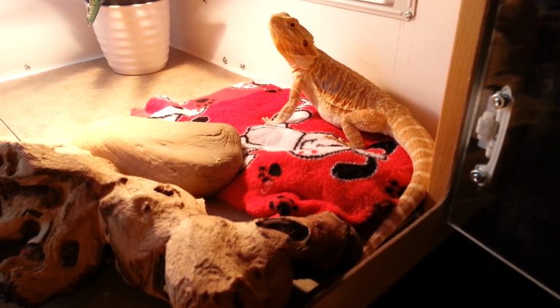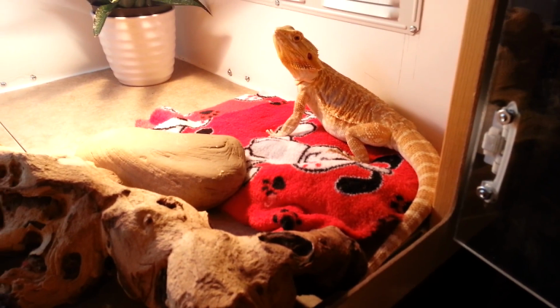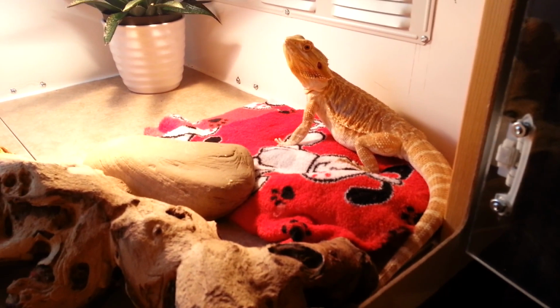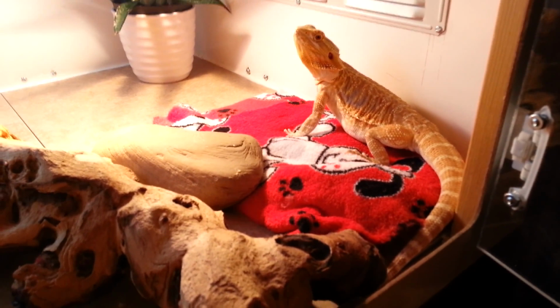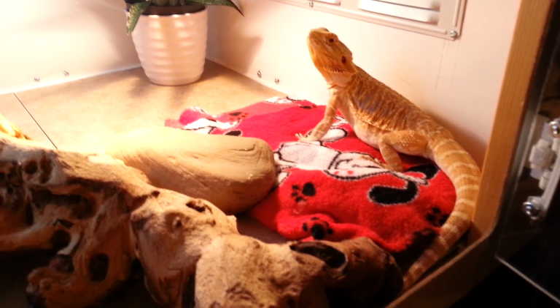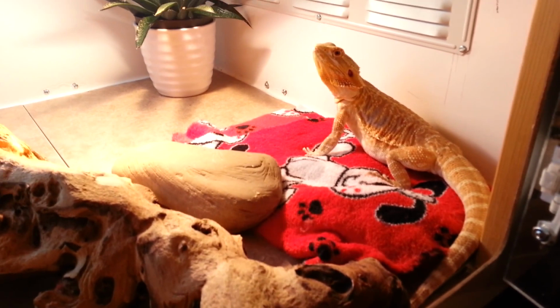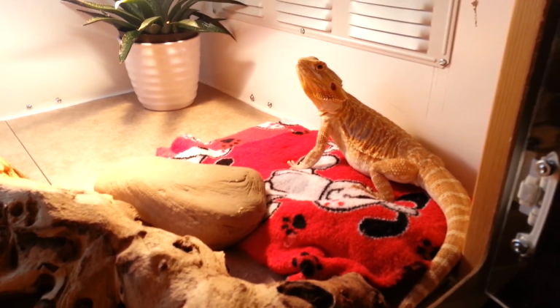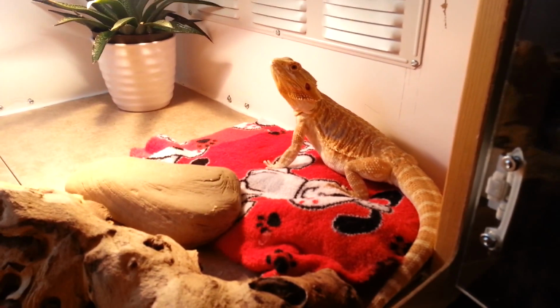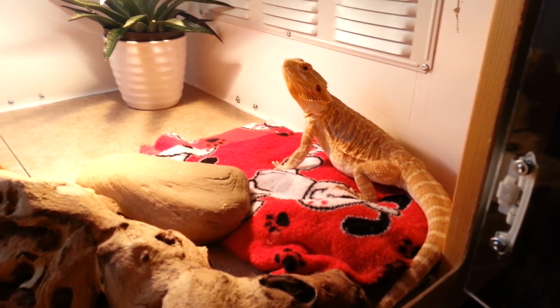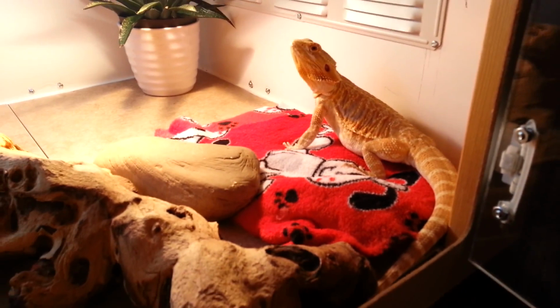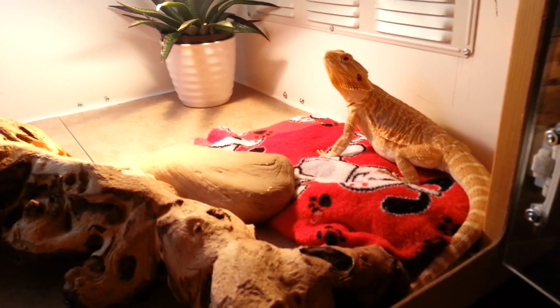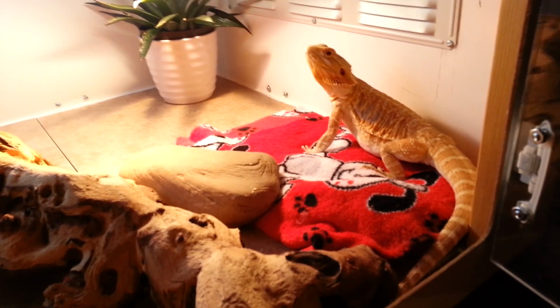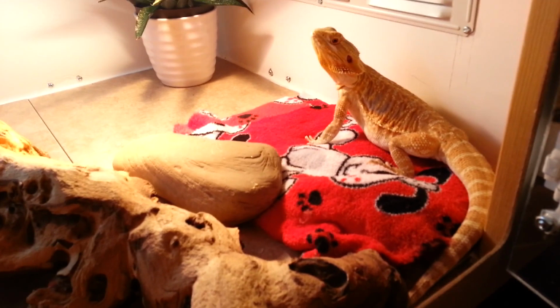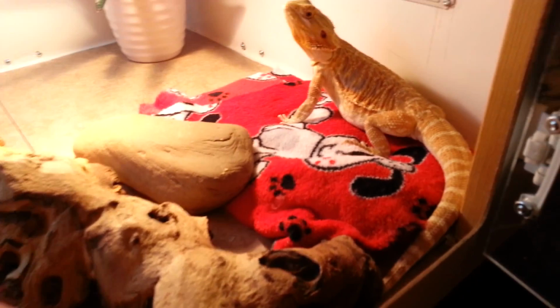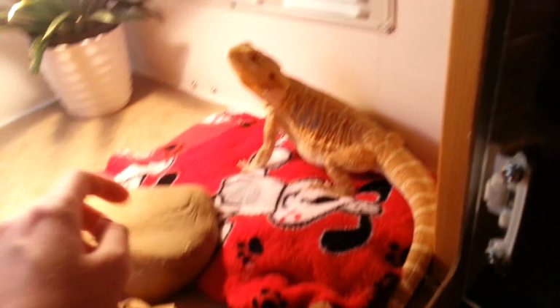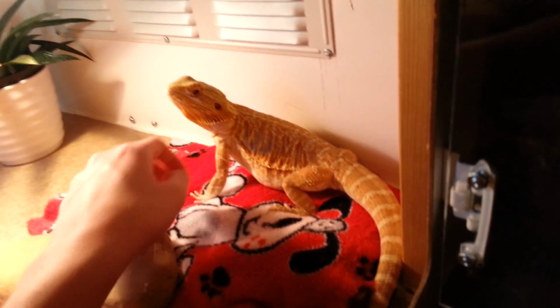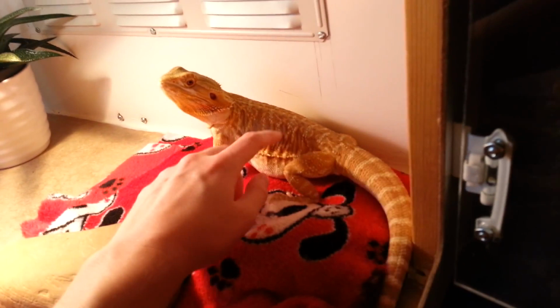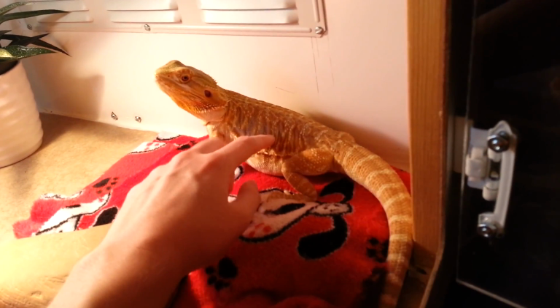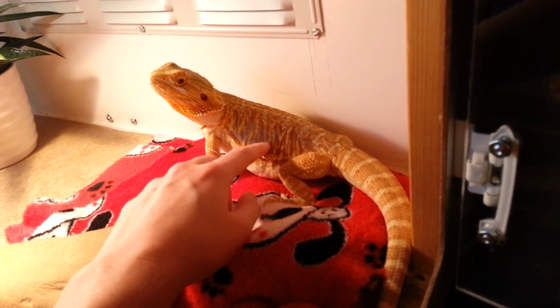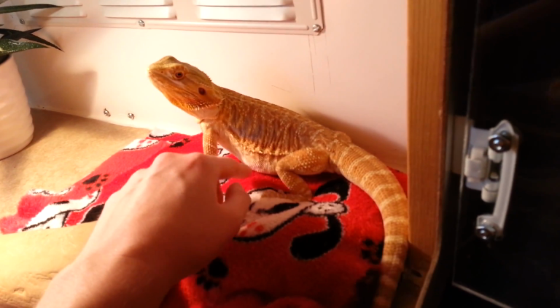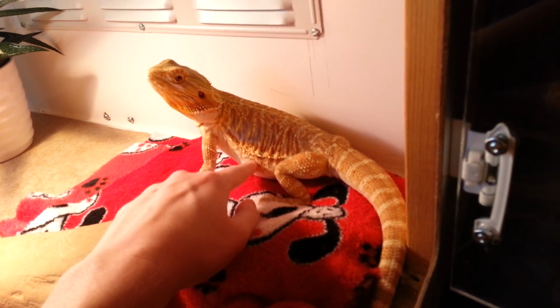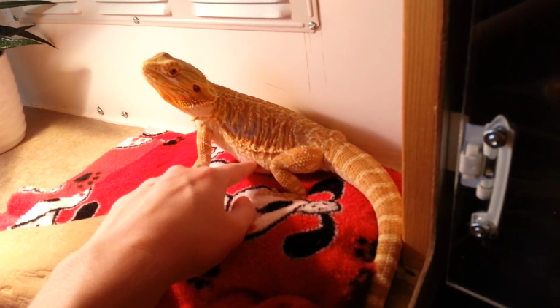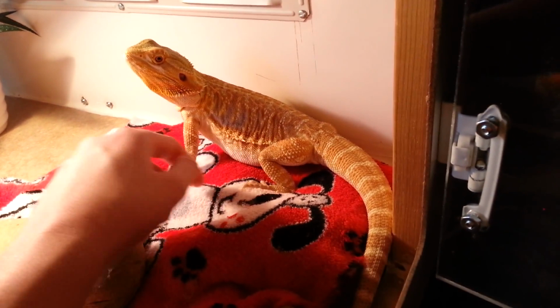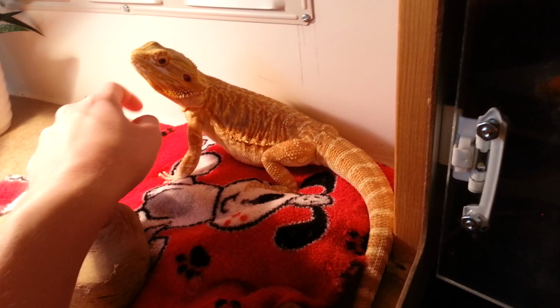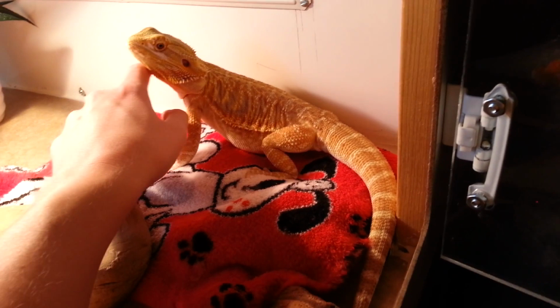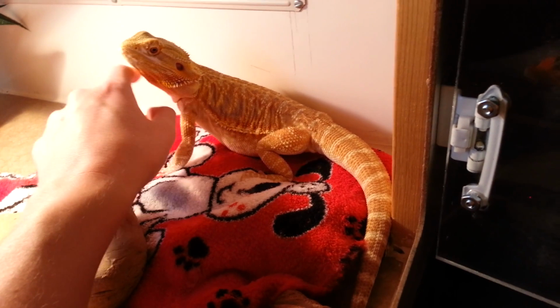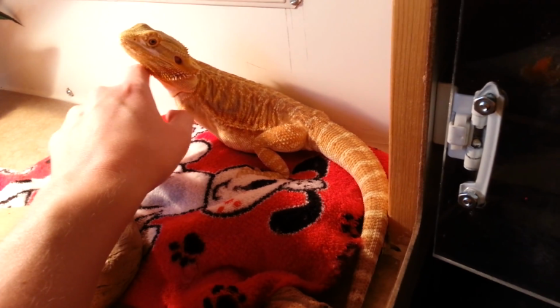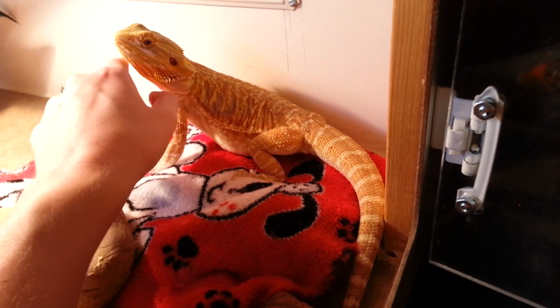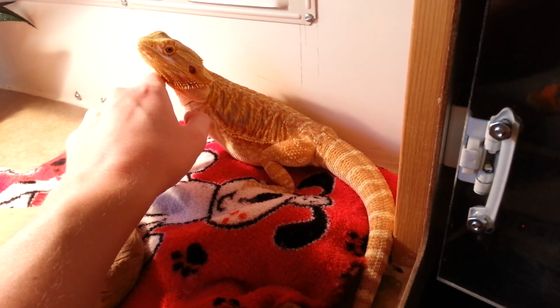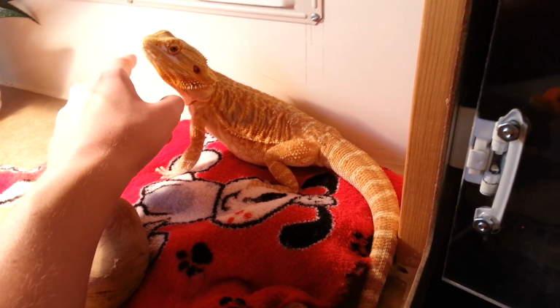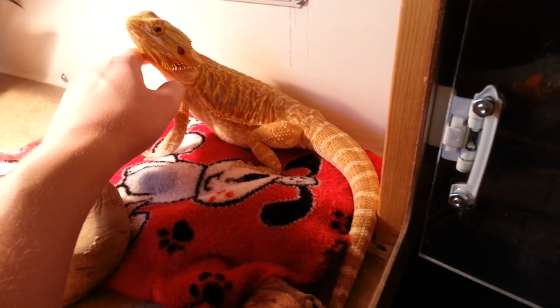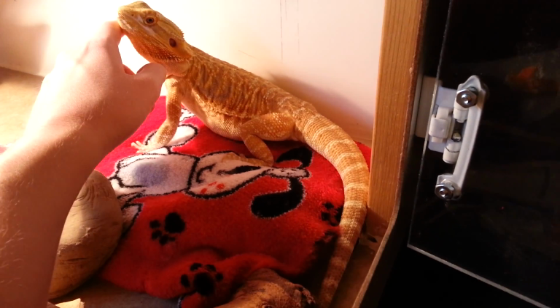Hey guys, Dauphine here. Just doing a quick update on Fred Fred while I'm down here with him. He's looking nice and fat. He ate some butternut squash today — a lot of it.